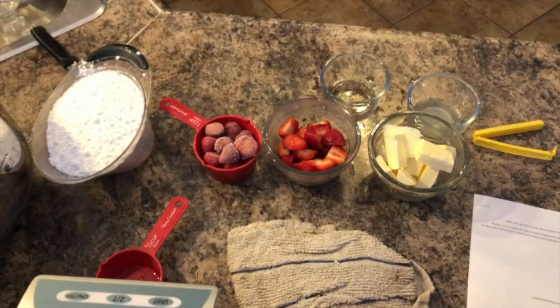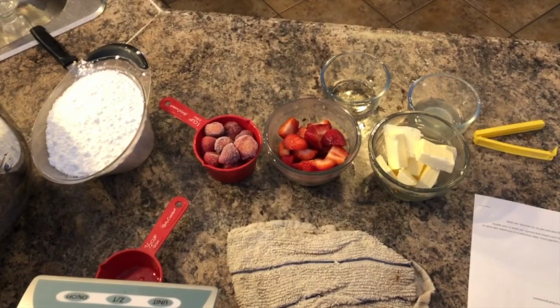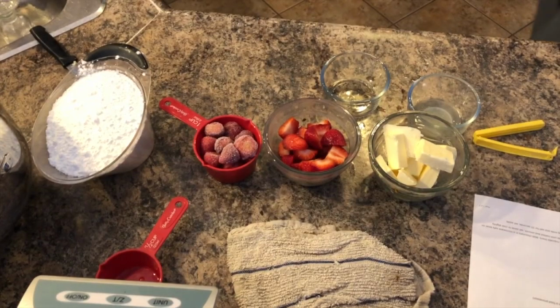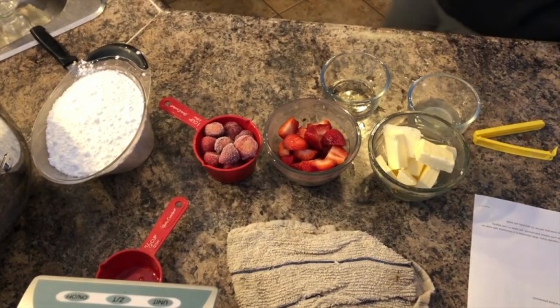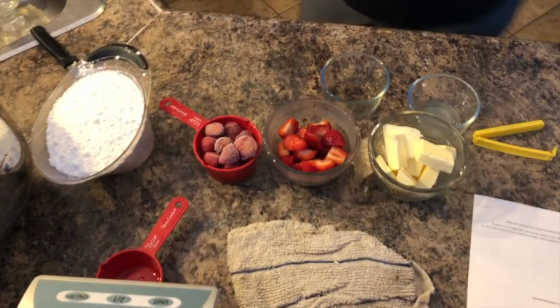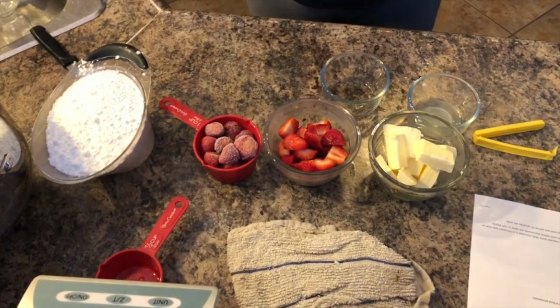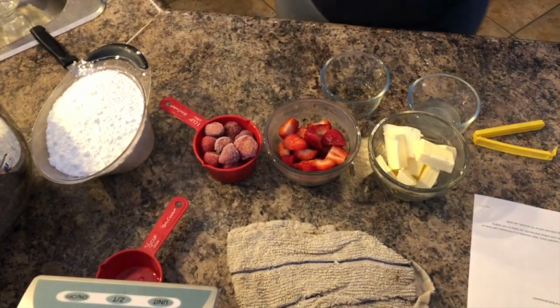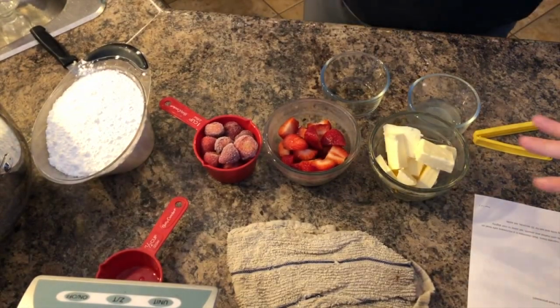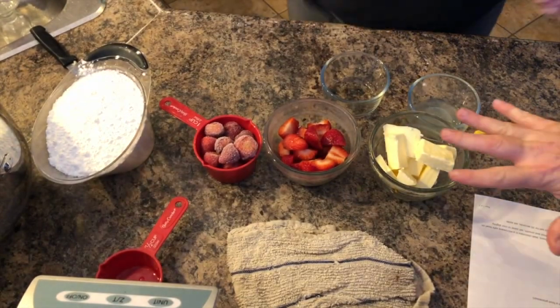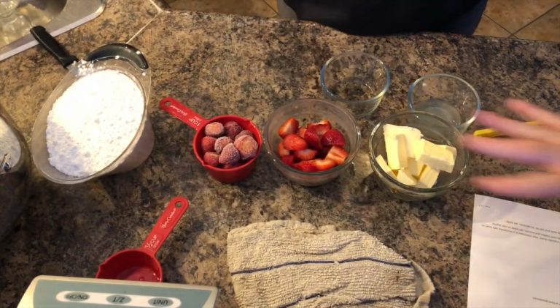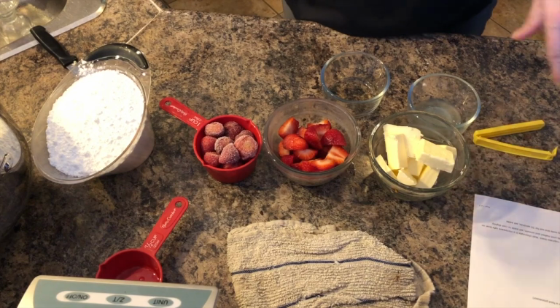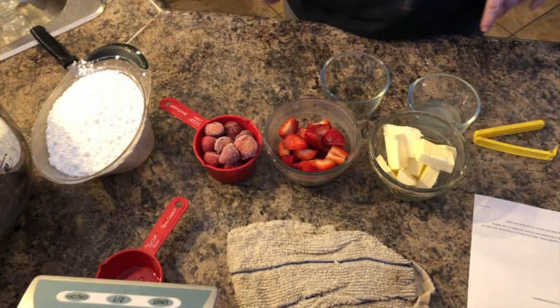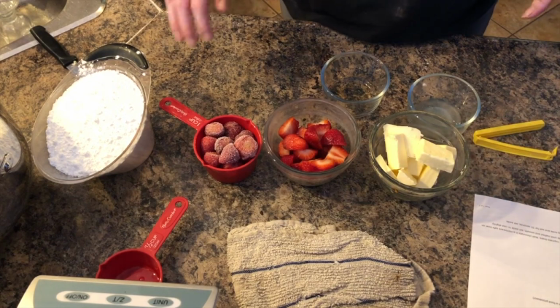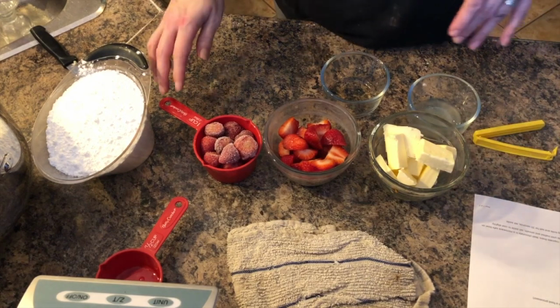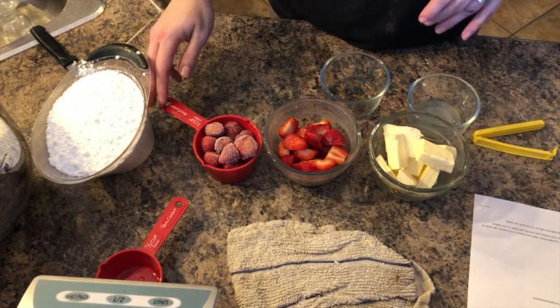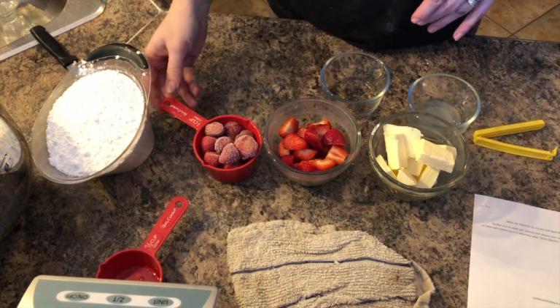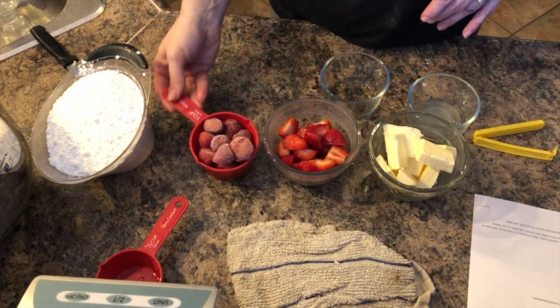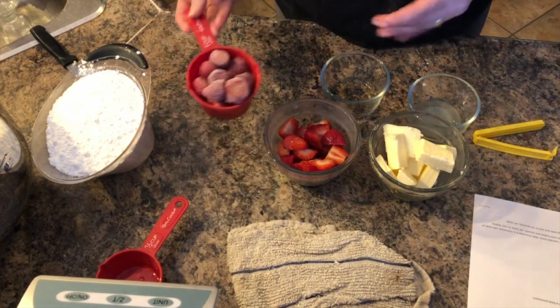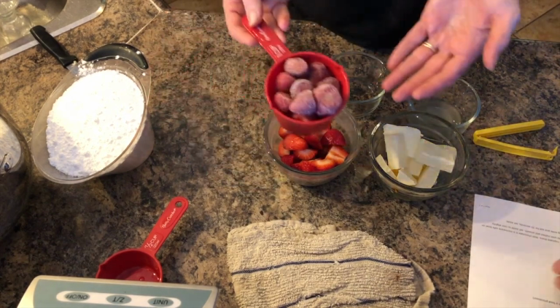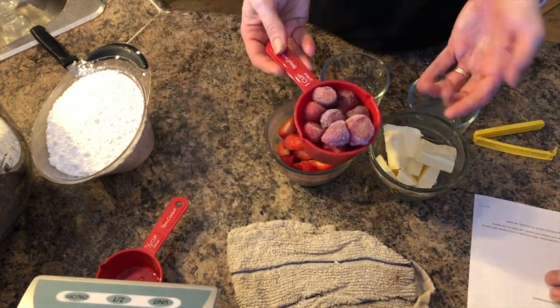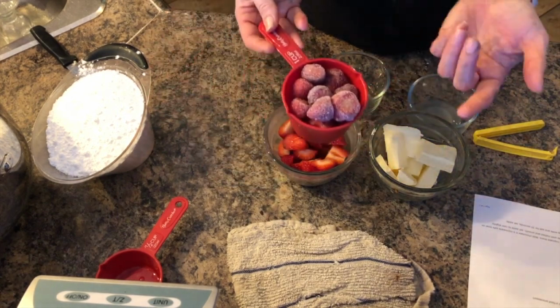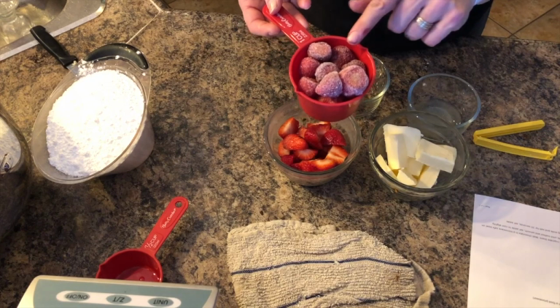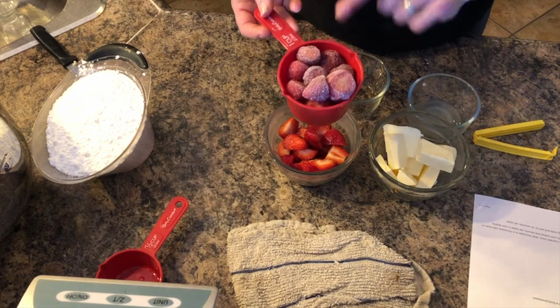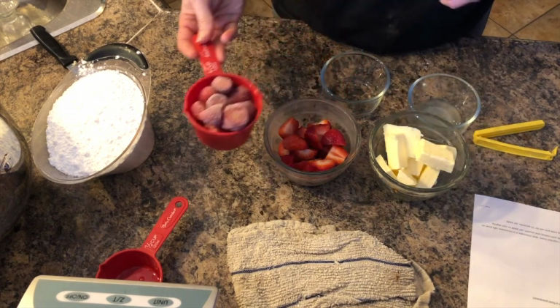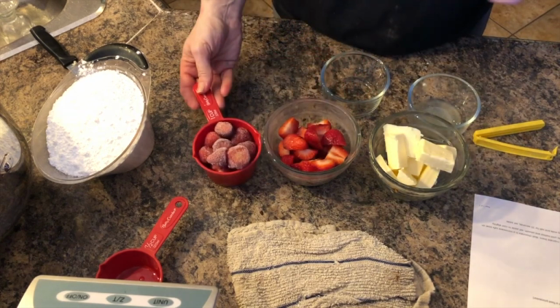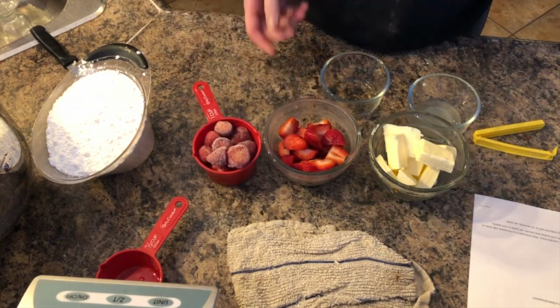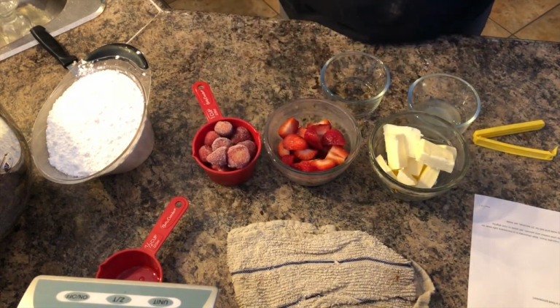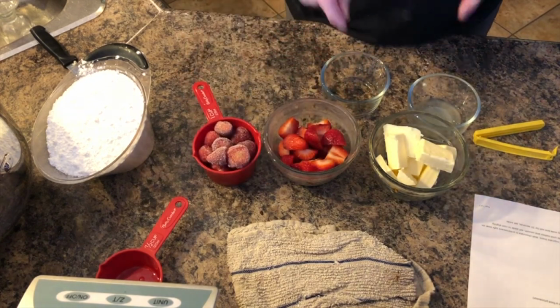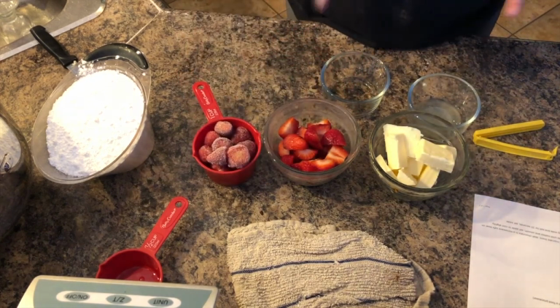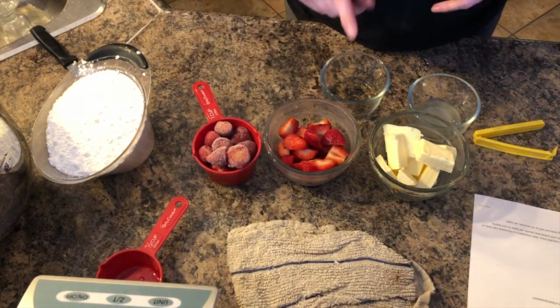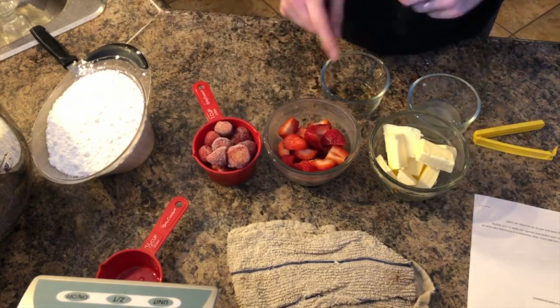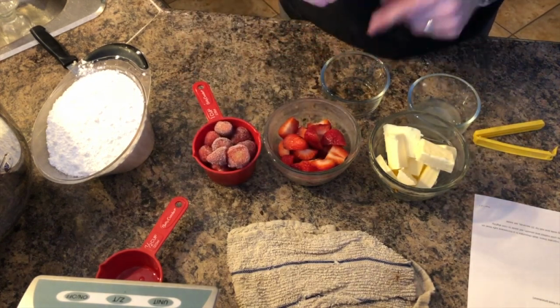So for the strawberry buttercream frosting, I need freeze-dried strawberries, but I do not know where to find them so I just have frozen strawberries. I Googled it and it said it was okay to substitute.